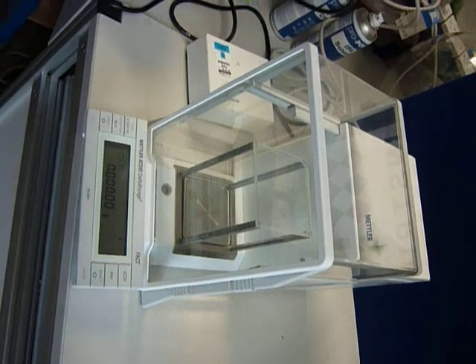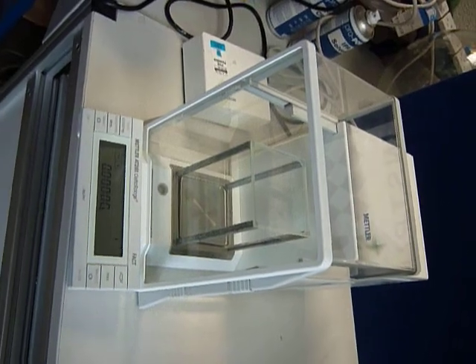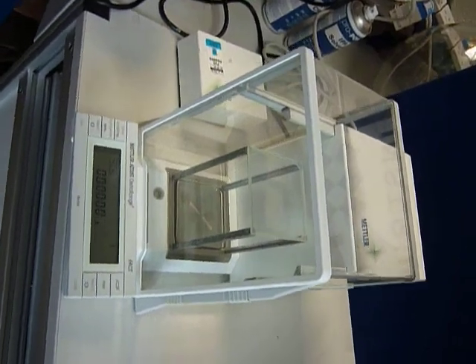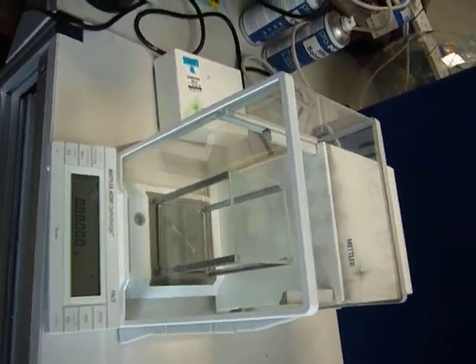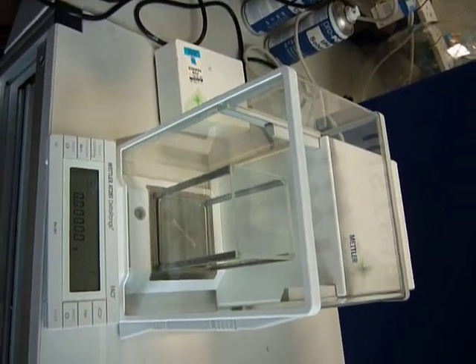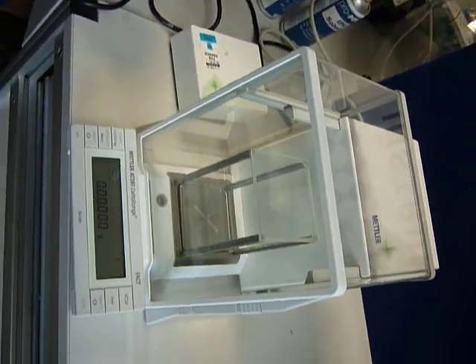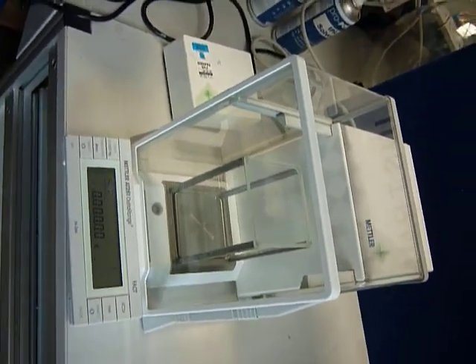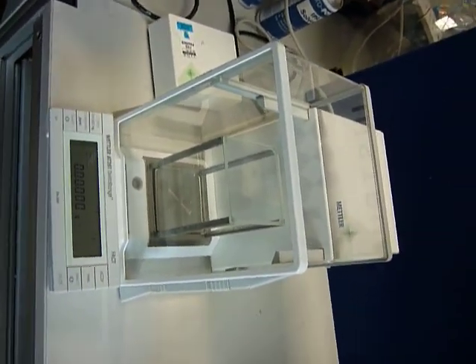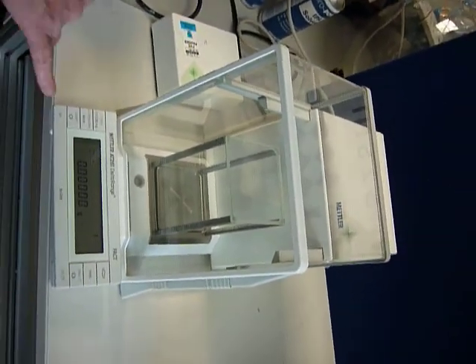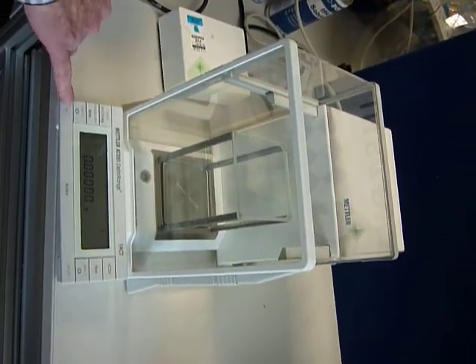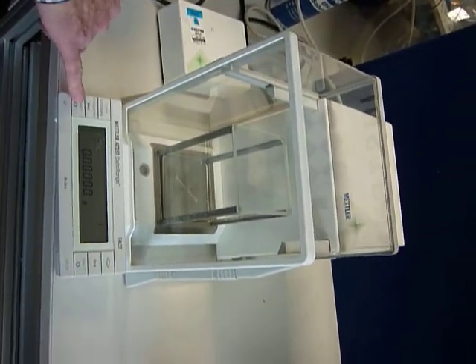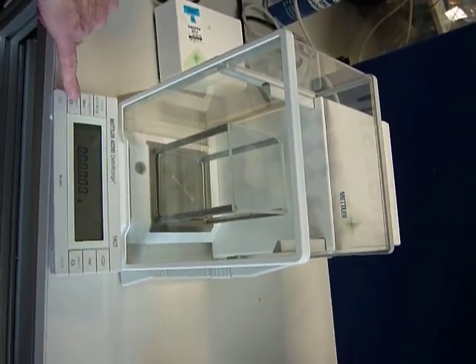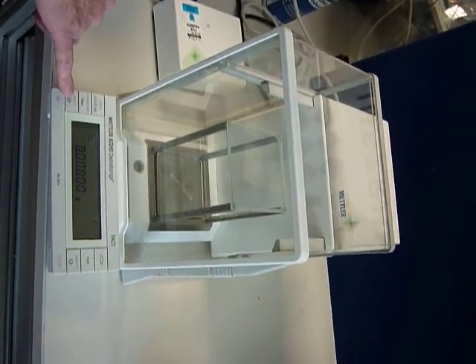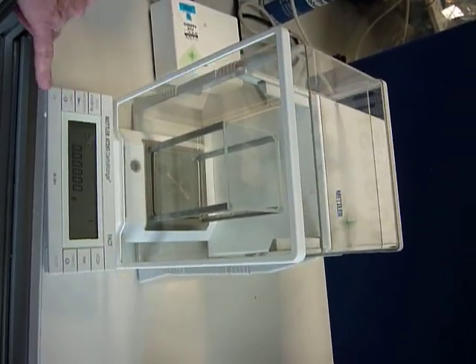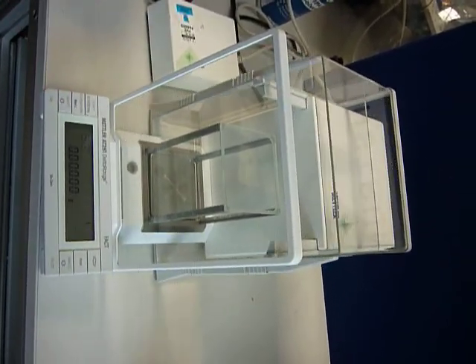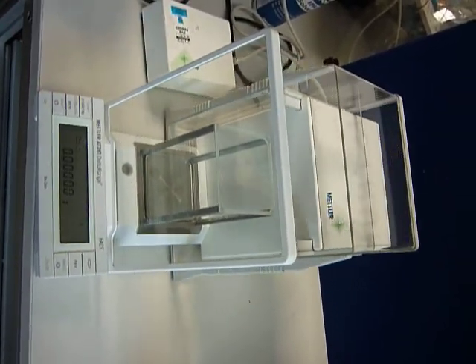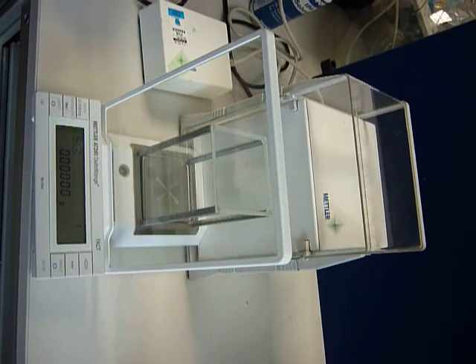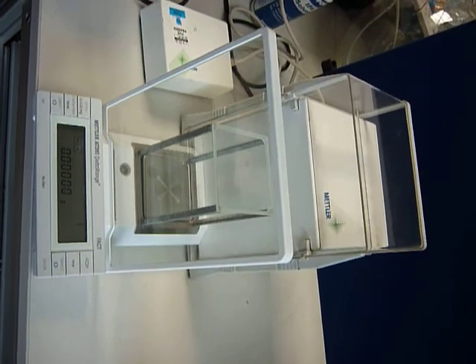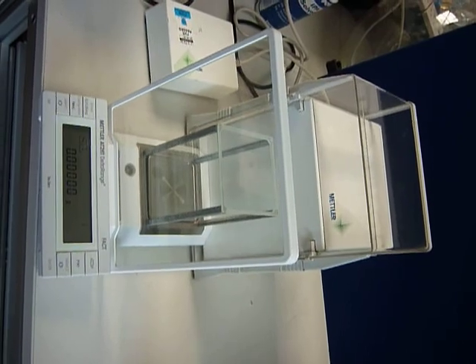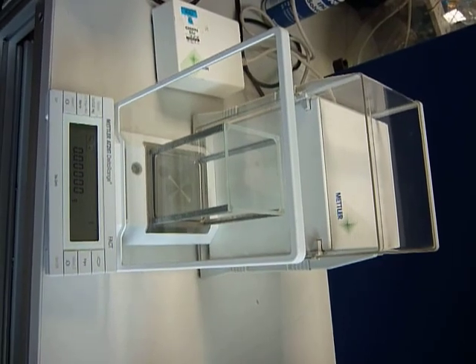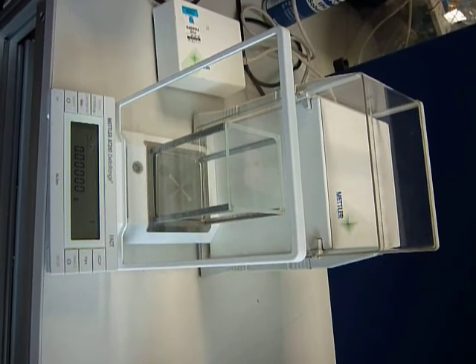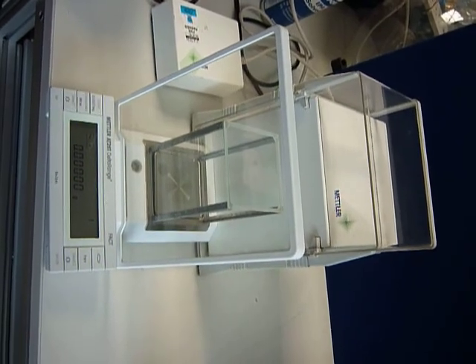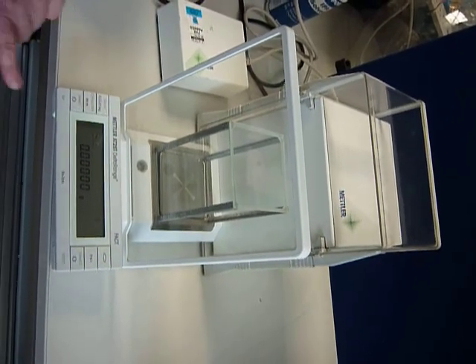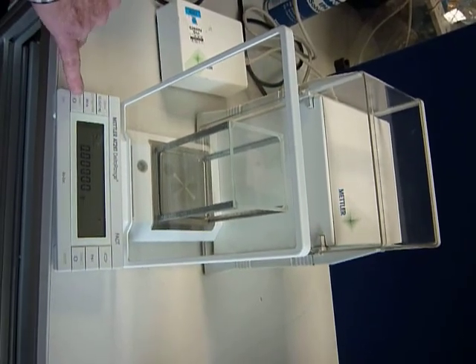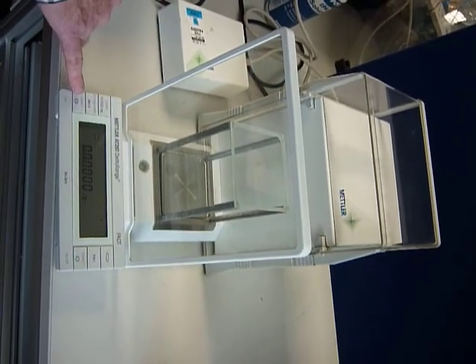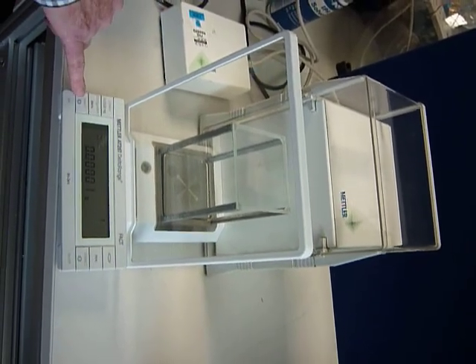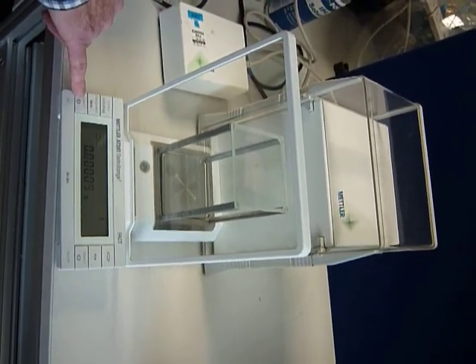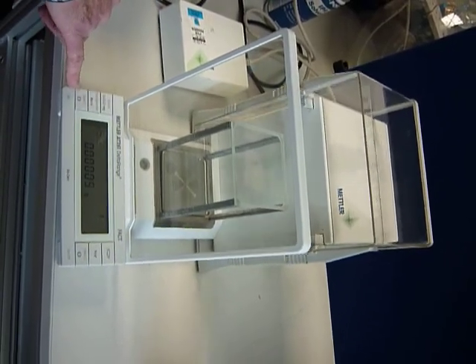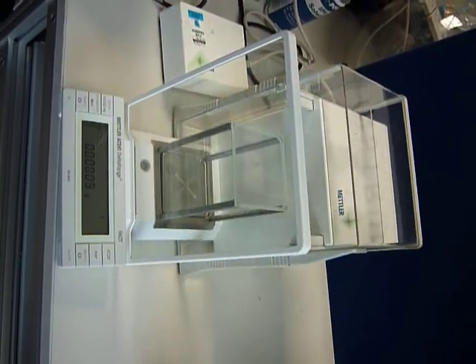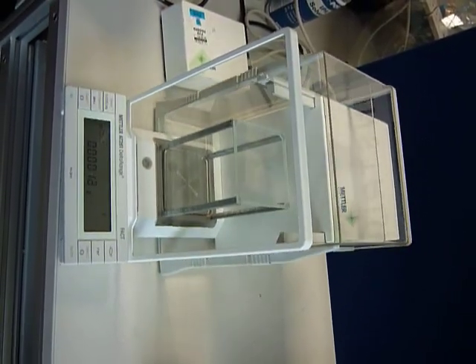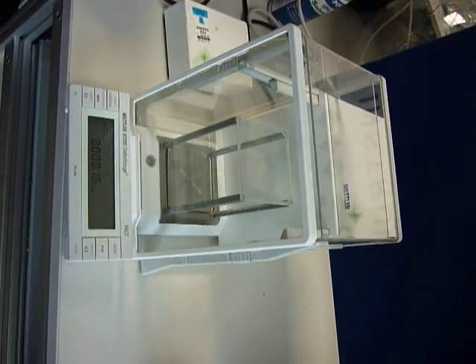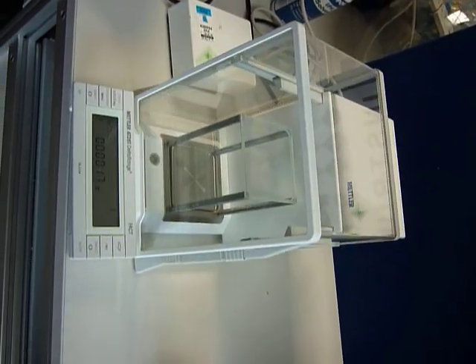METLO AT261. Automatic door opening and closing.